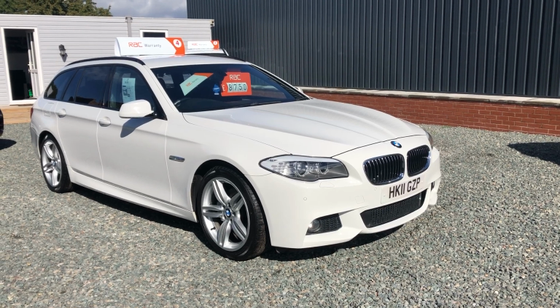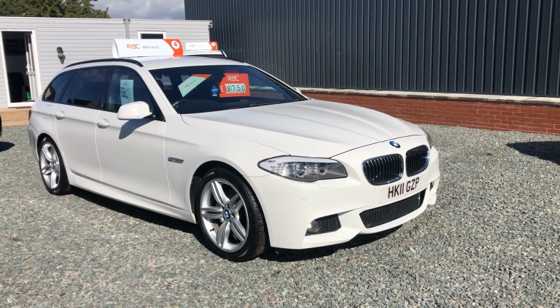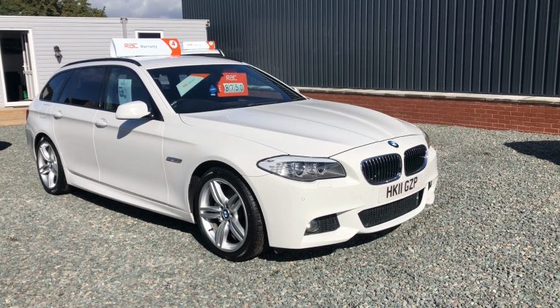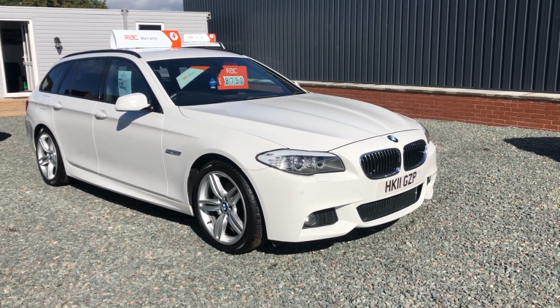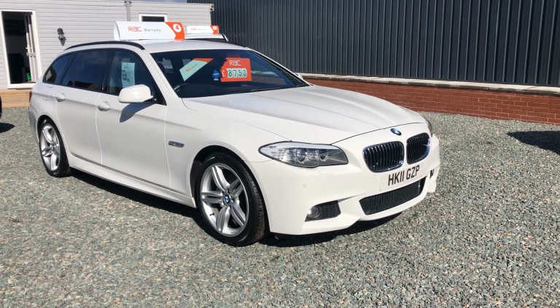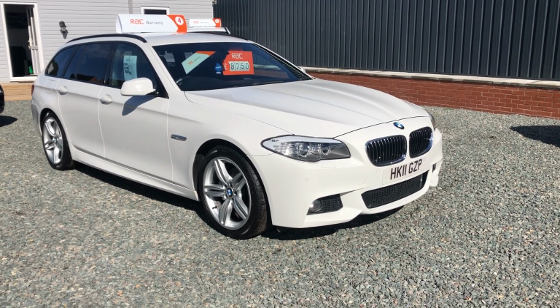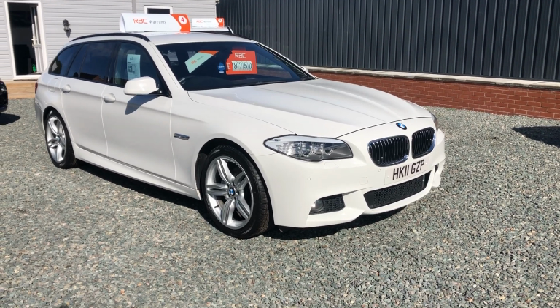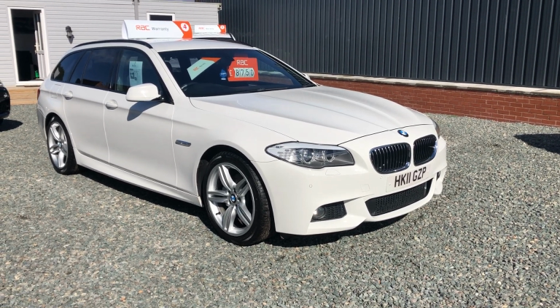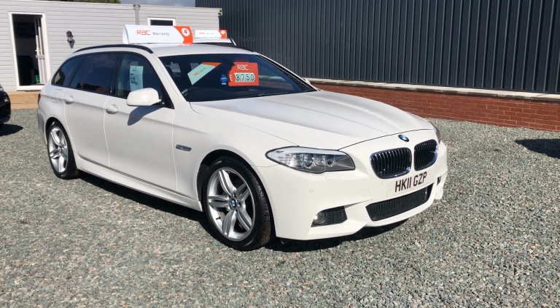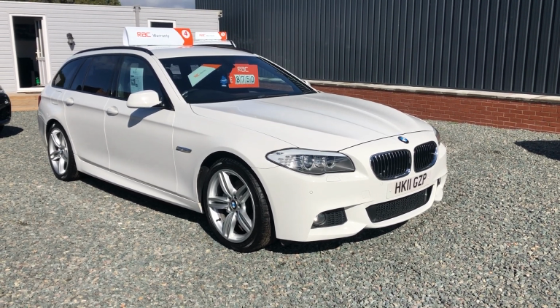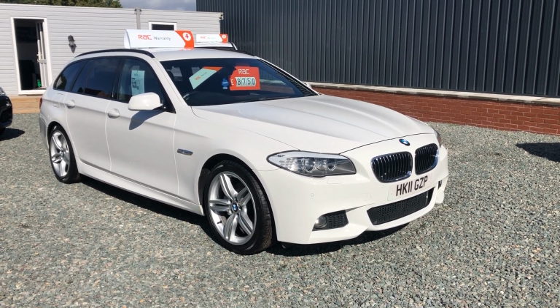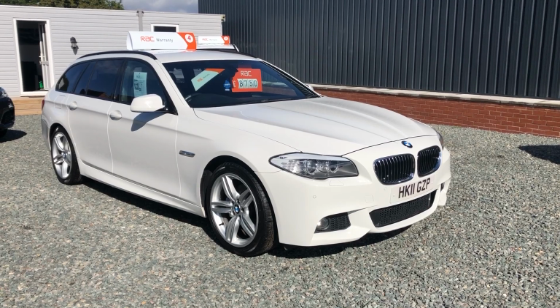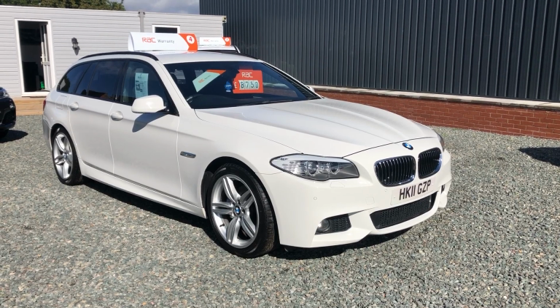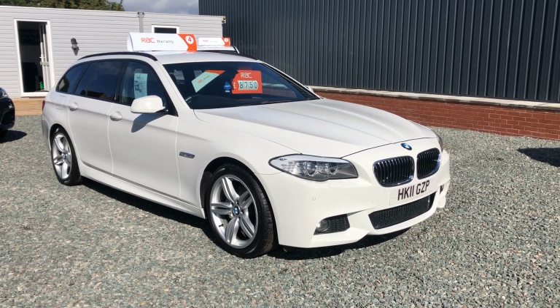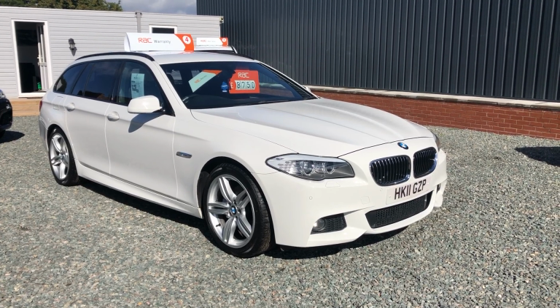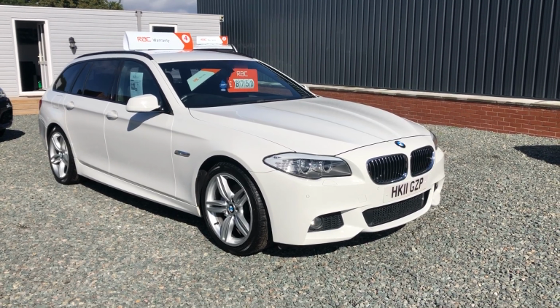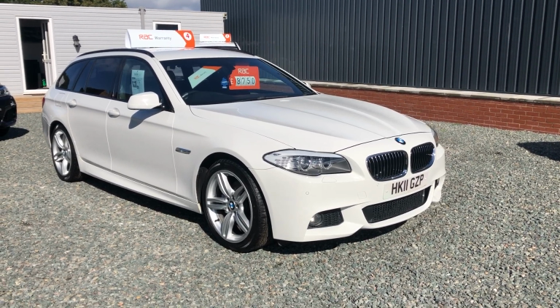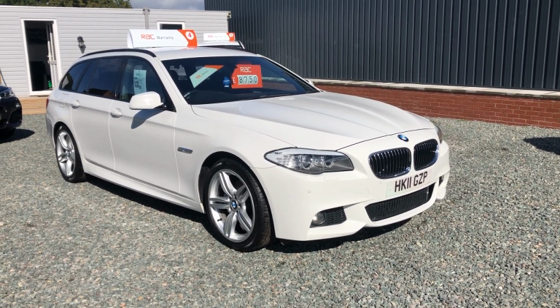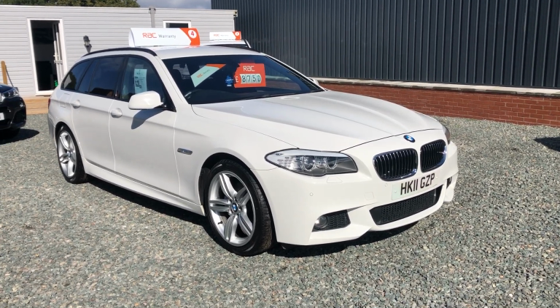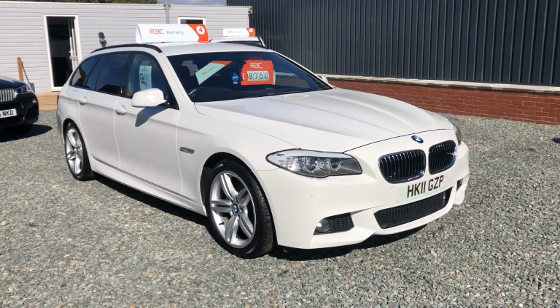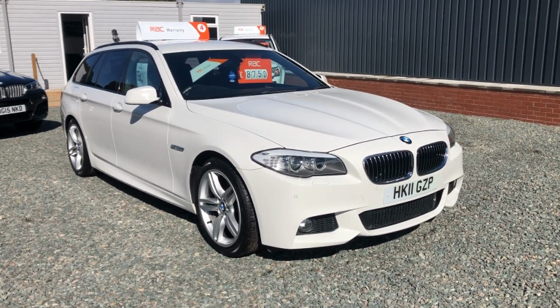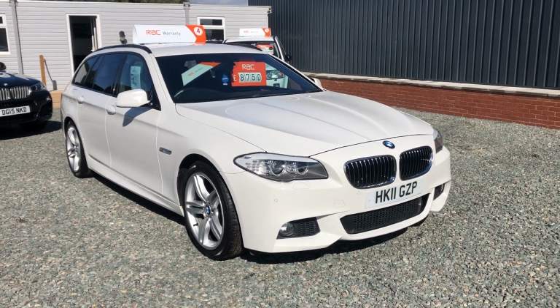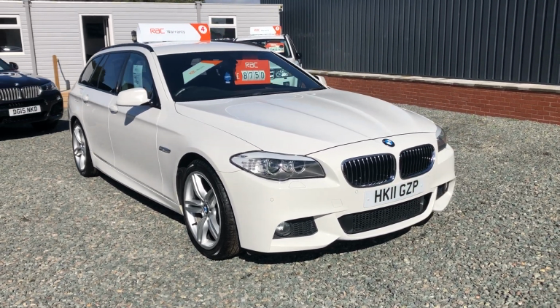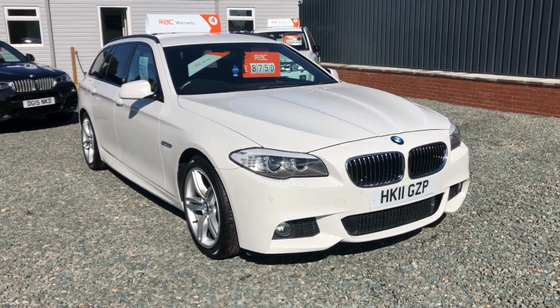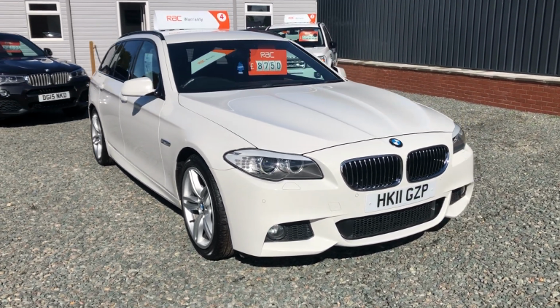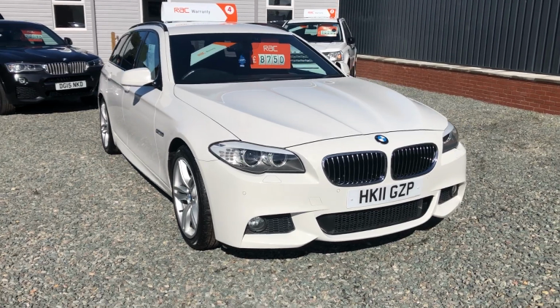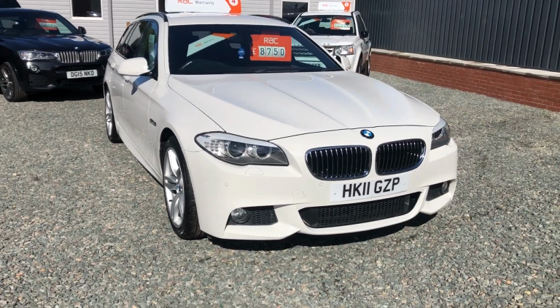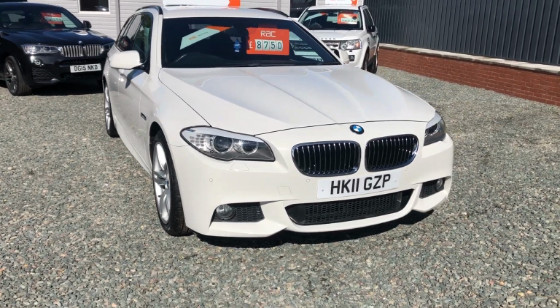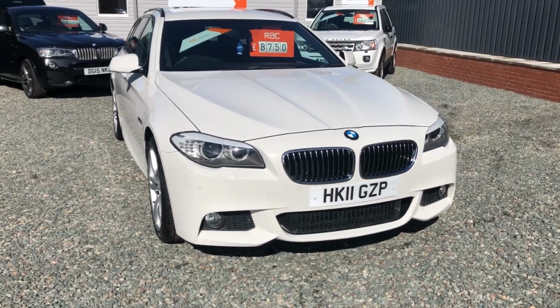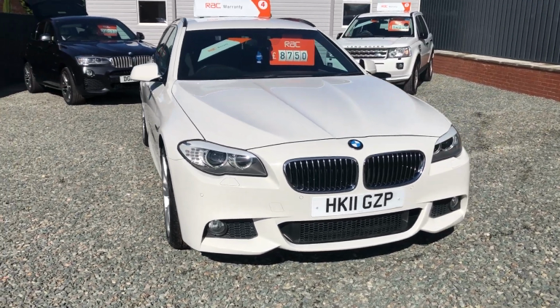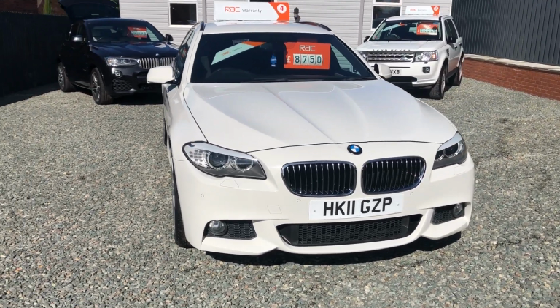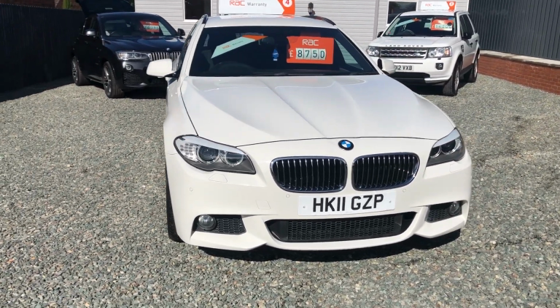Welcome to Car Sales for U Limited. Here we have a BMW 2011 520D. It's an M Sport with 103,000 miles and absolutely stunning condition throughout.